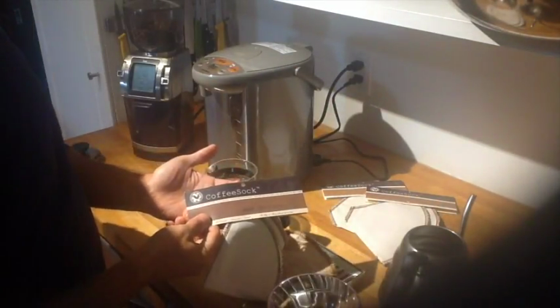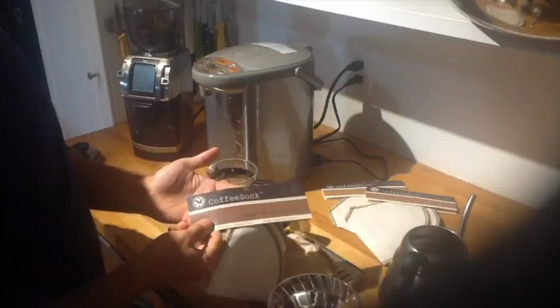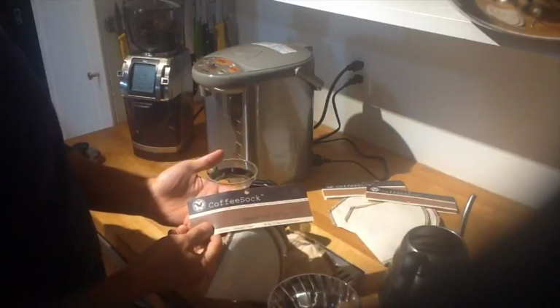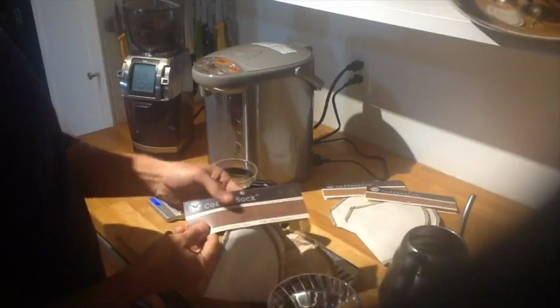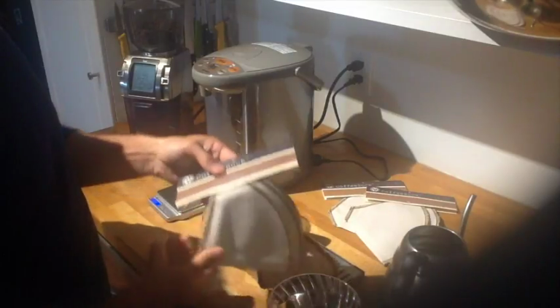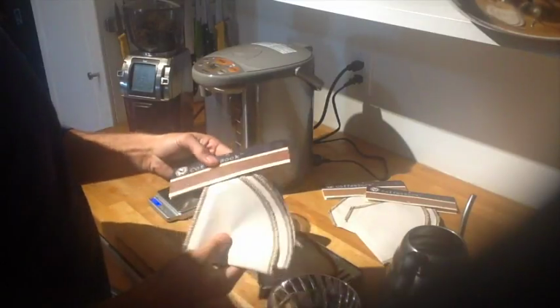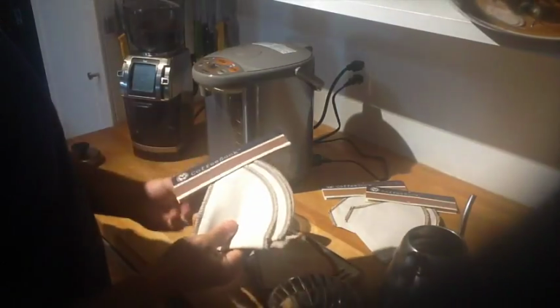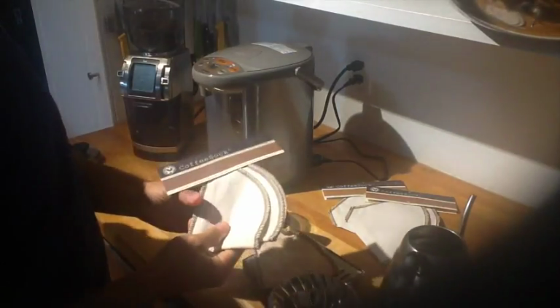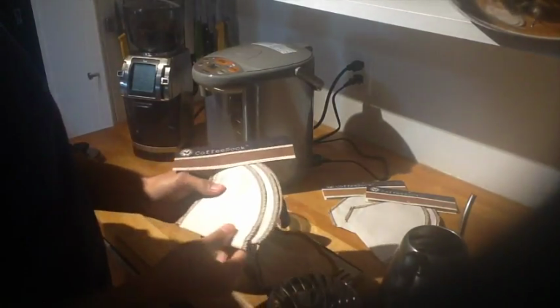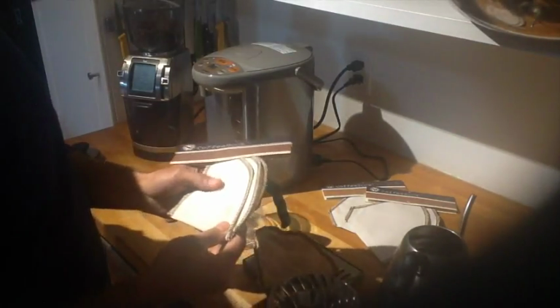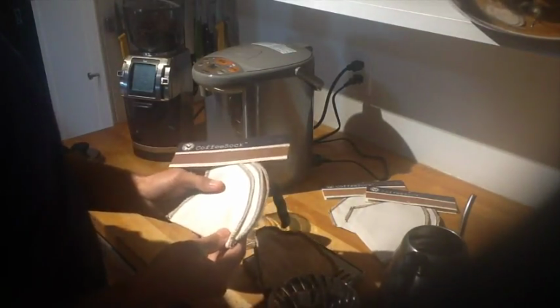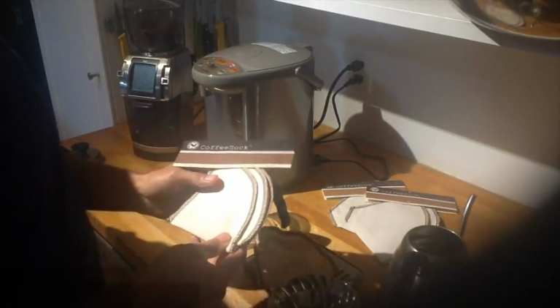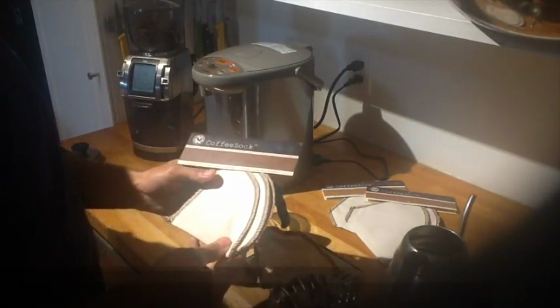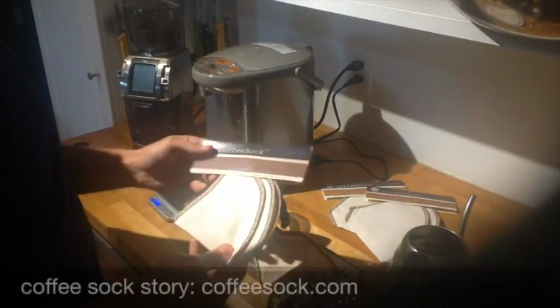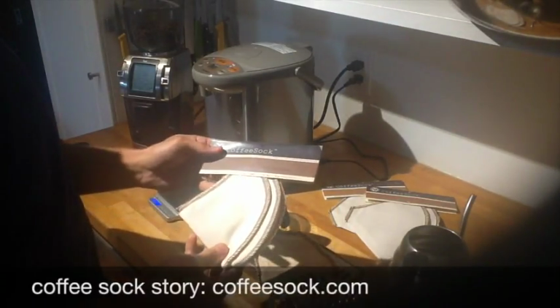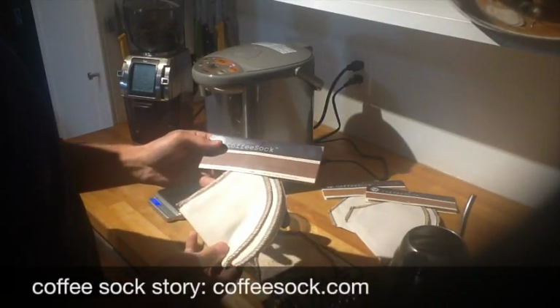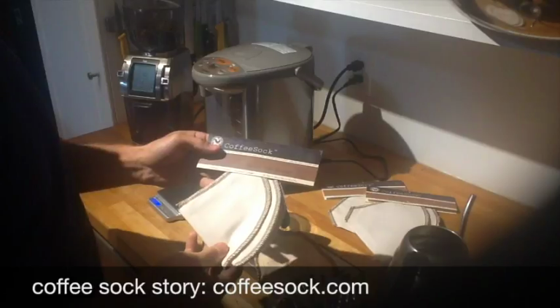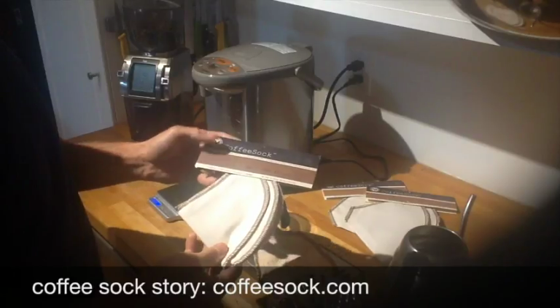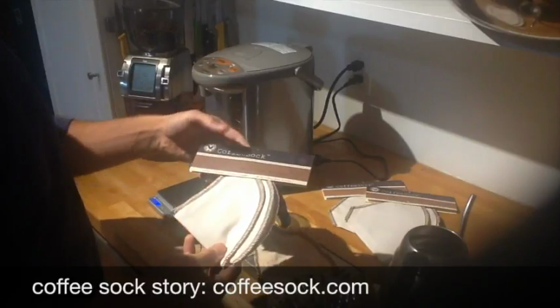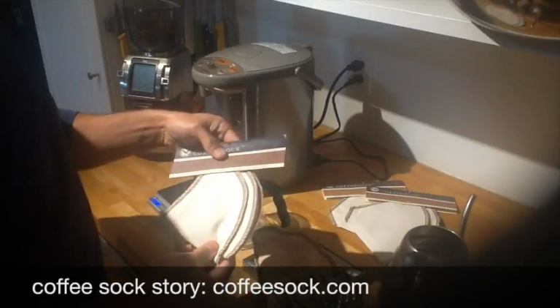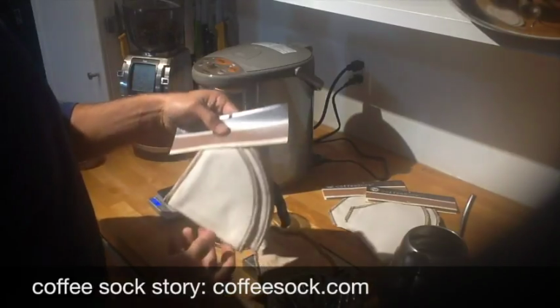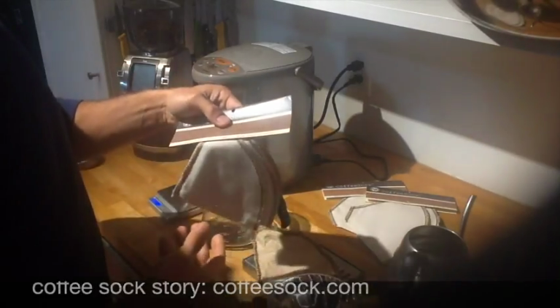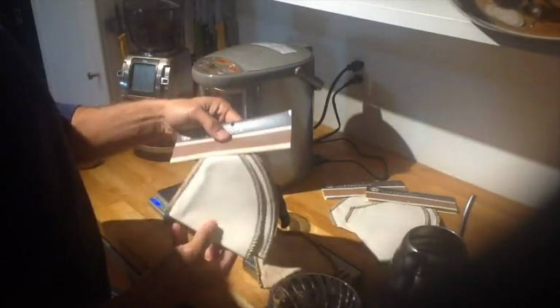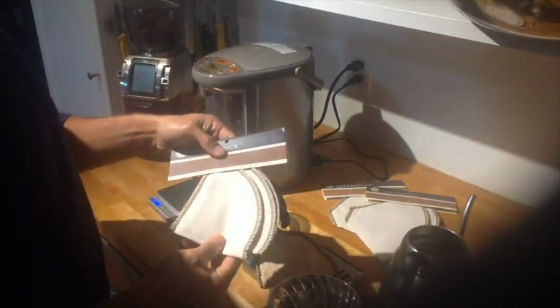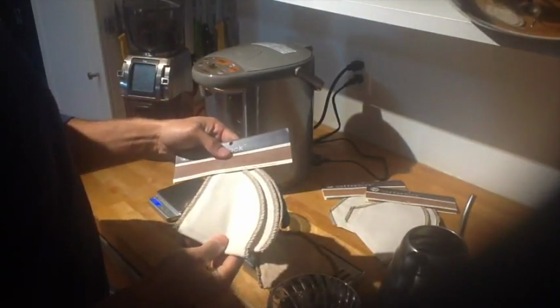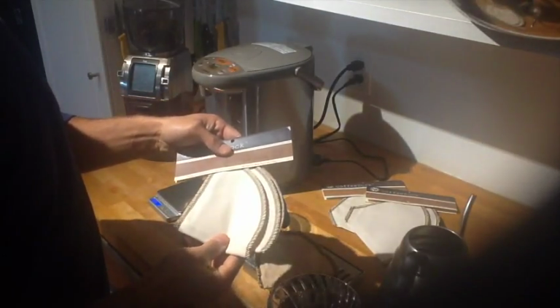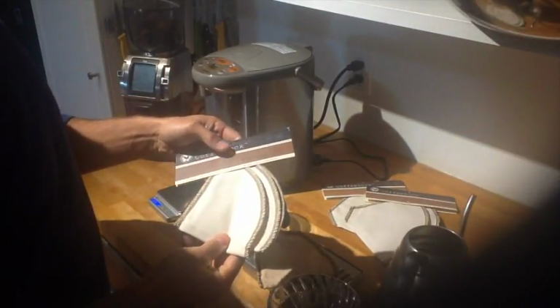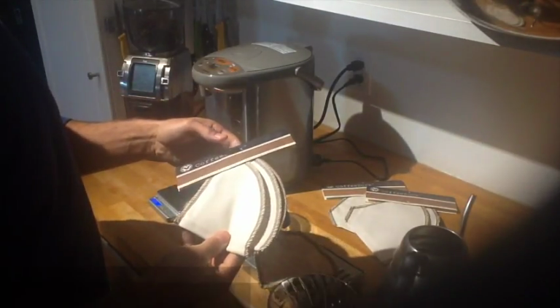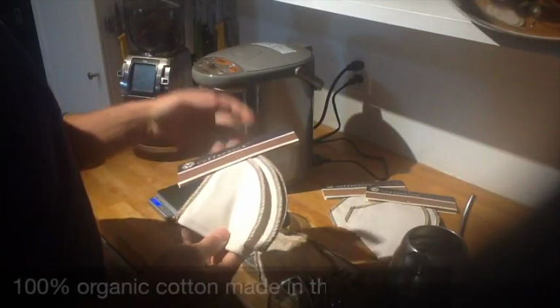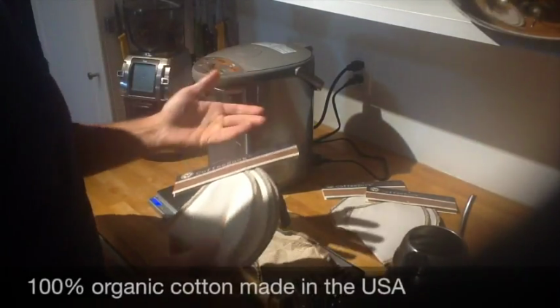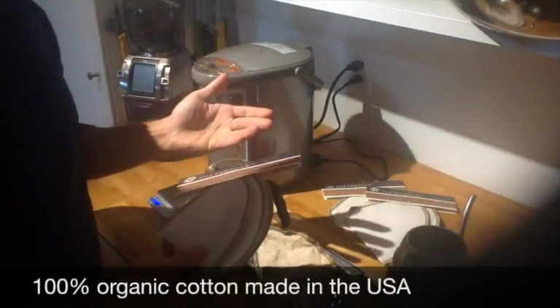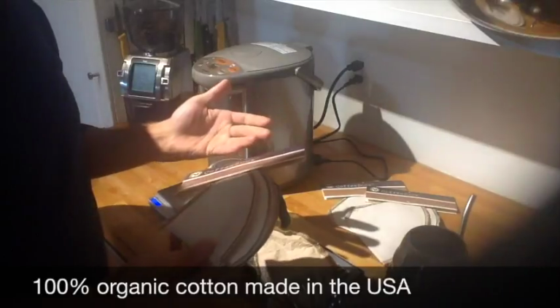Made in the United States, organic muslin cotton I believe. You can check out their story at Coffee Sock. But the type we carry at Ojo, from an environmental point of view,